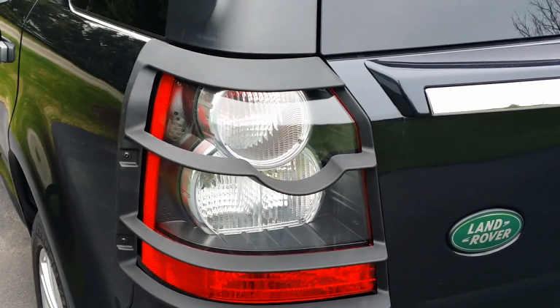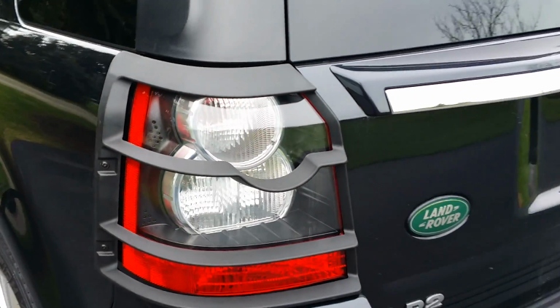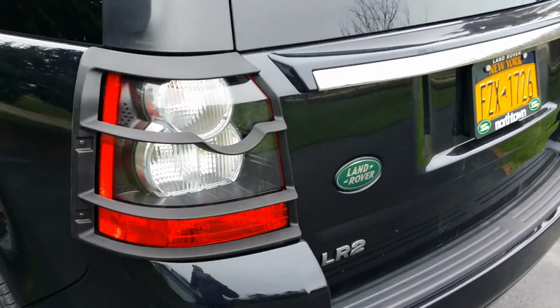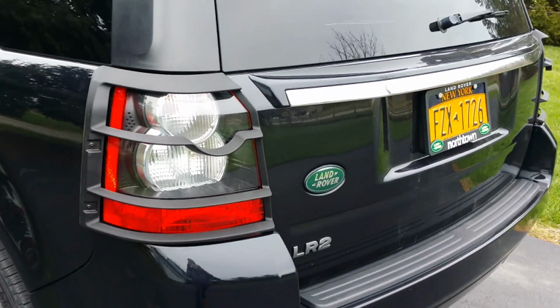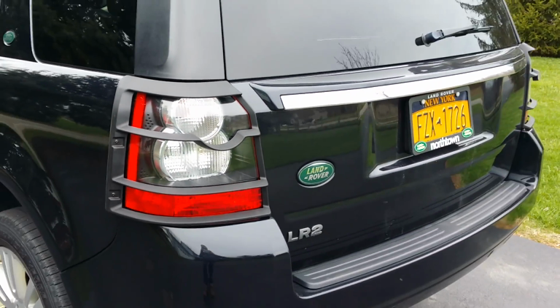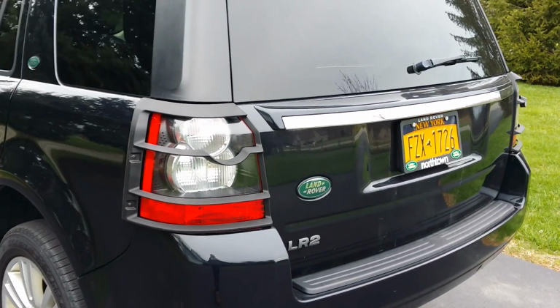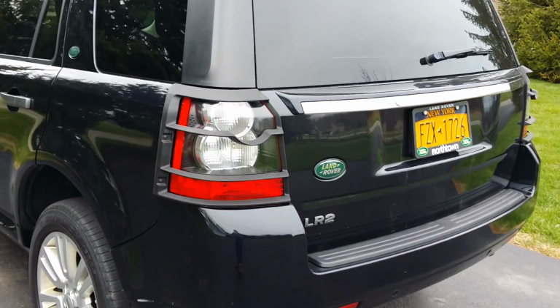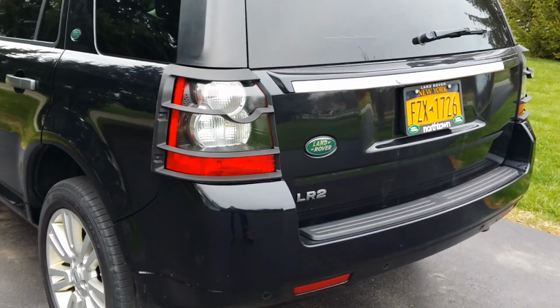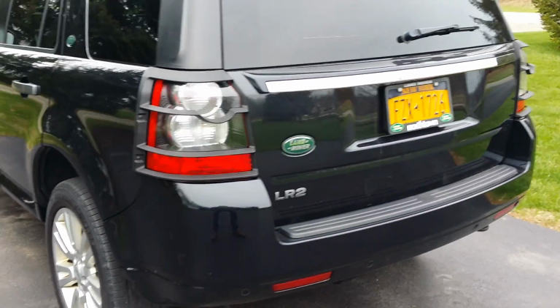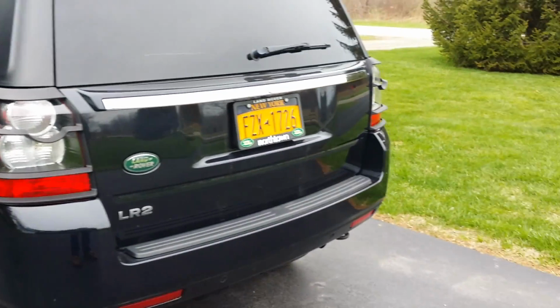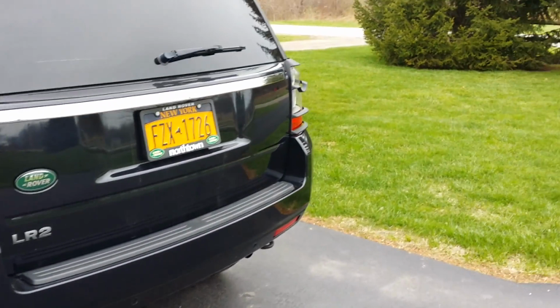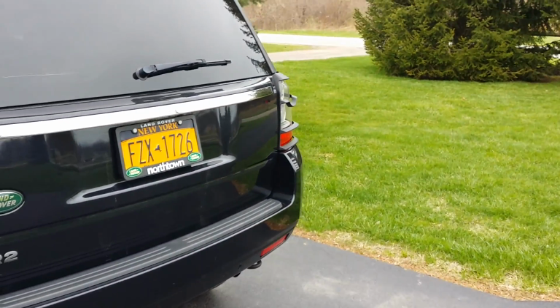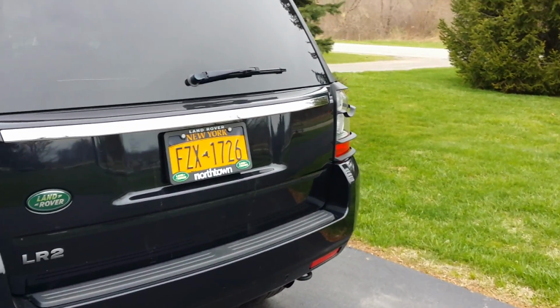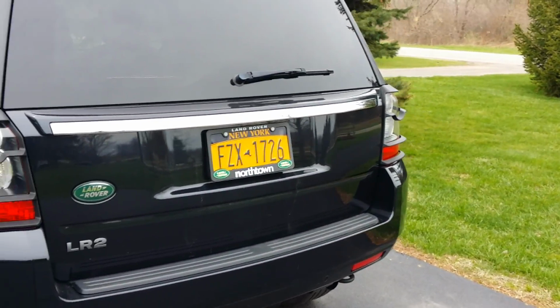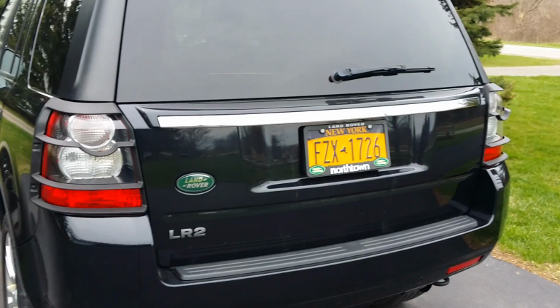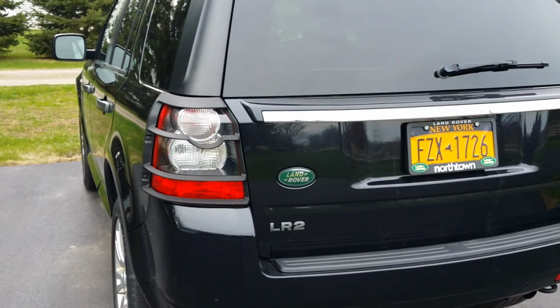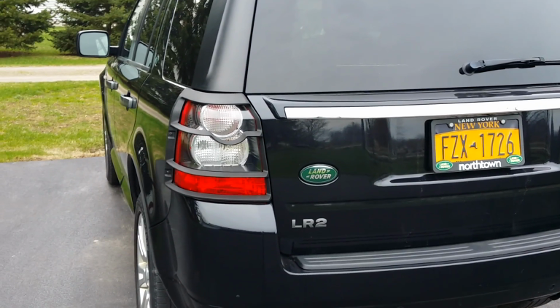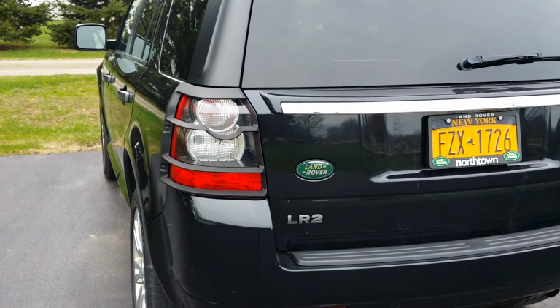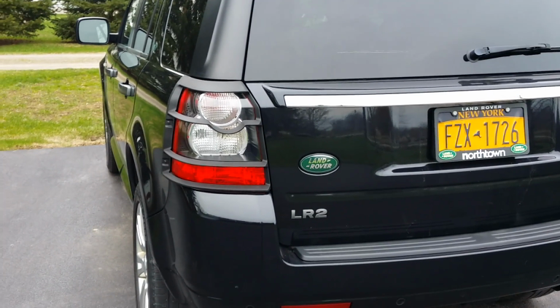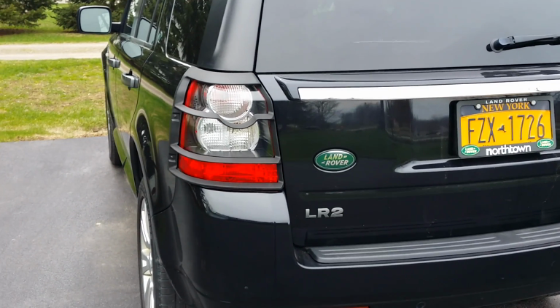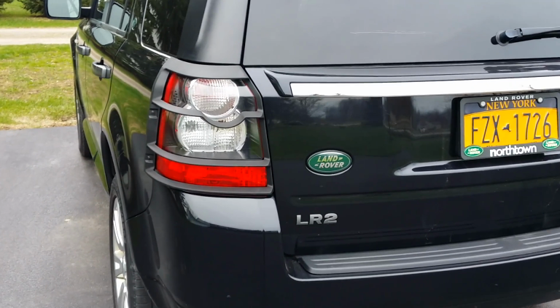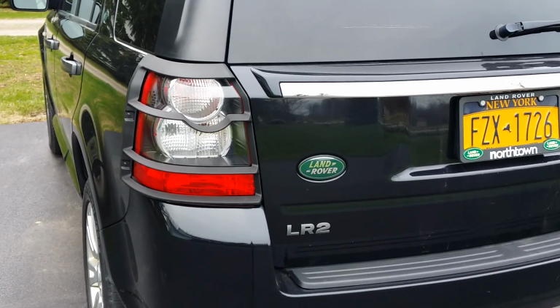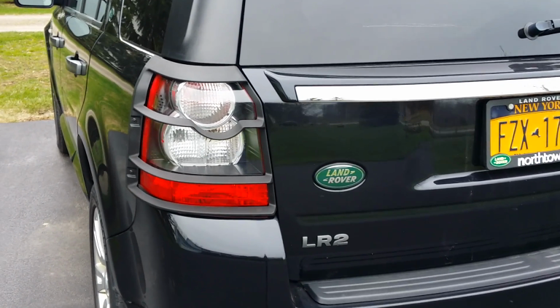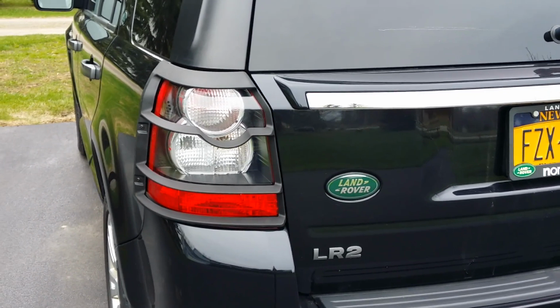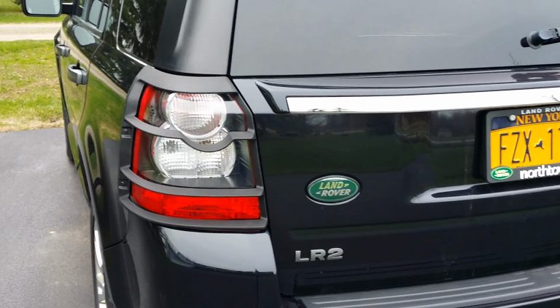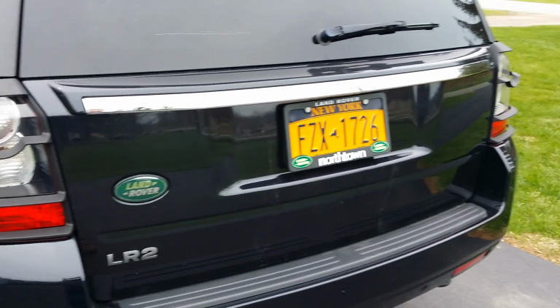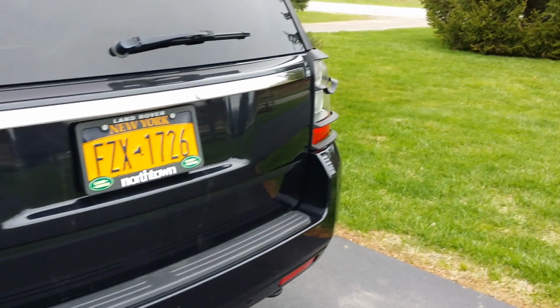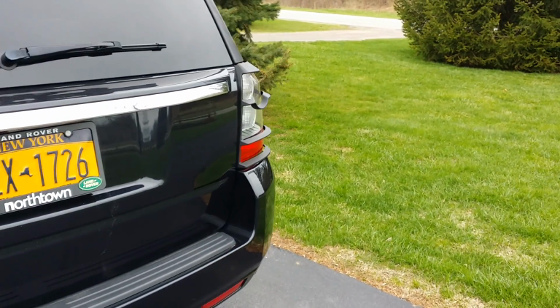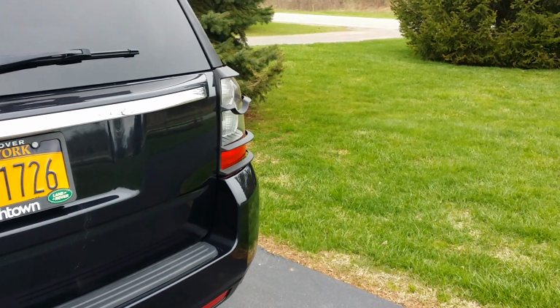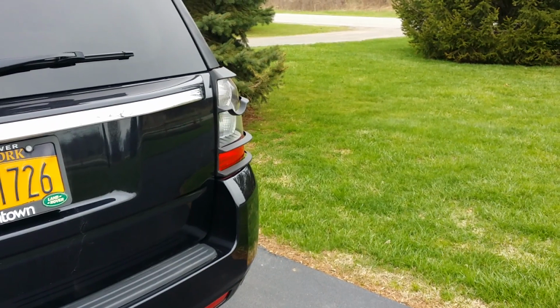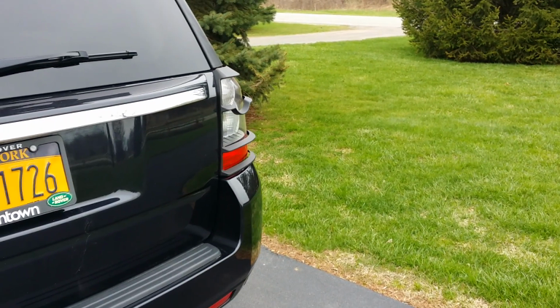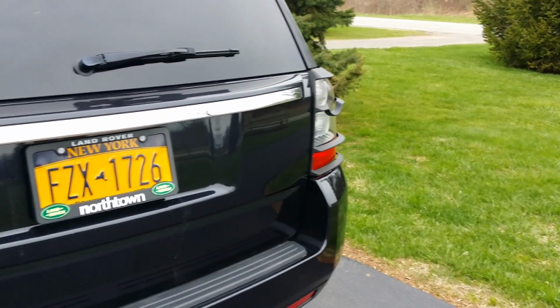They especially look good with this black on black color scheme going on here. Any questions or comments, feel free to ask me.